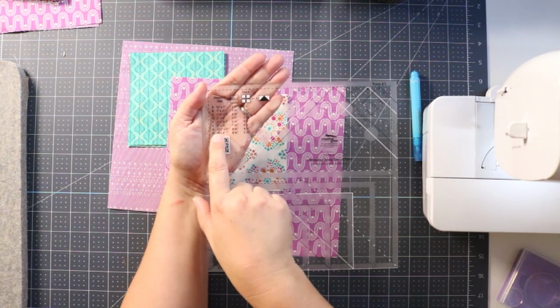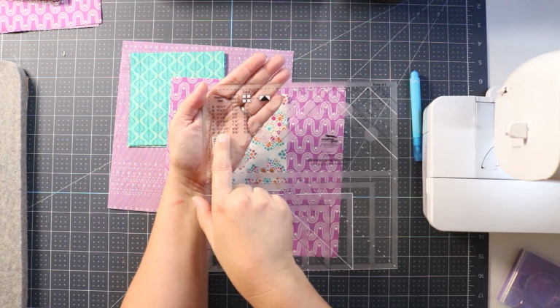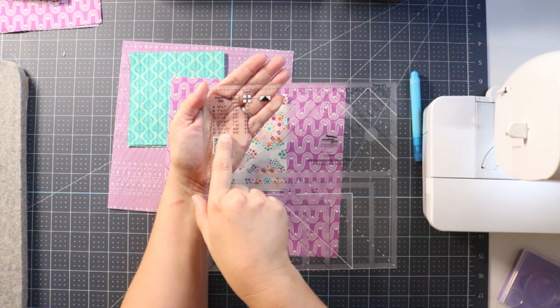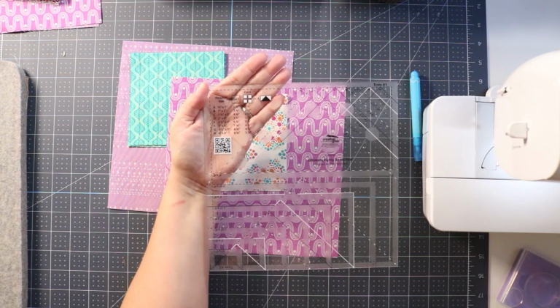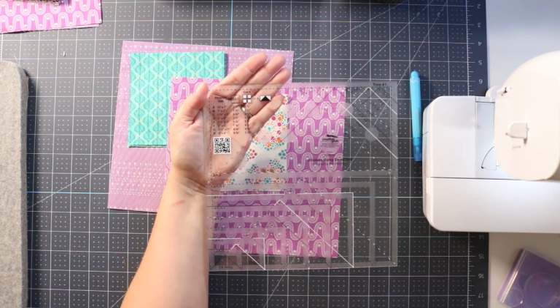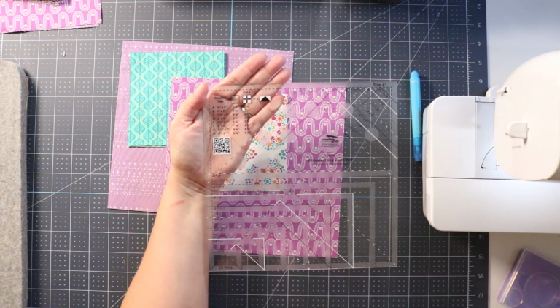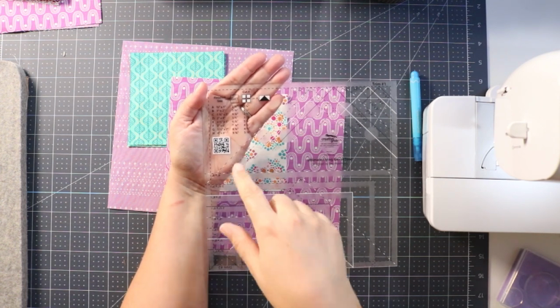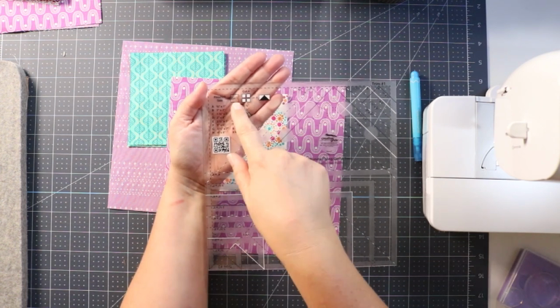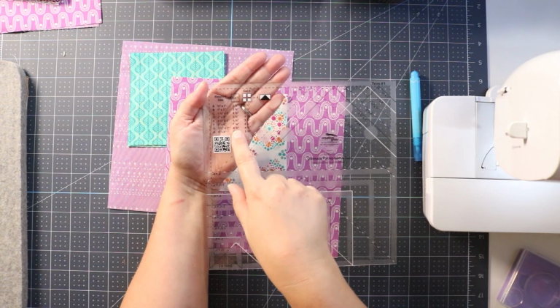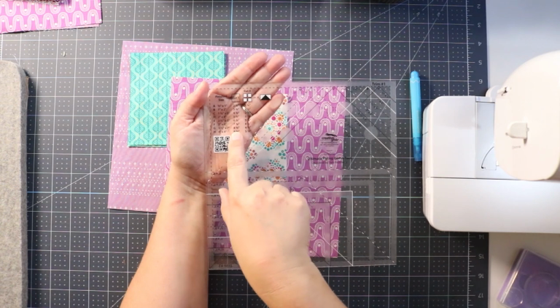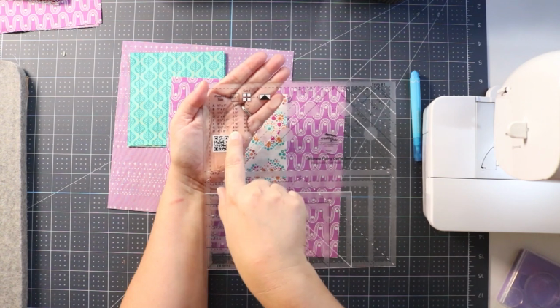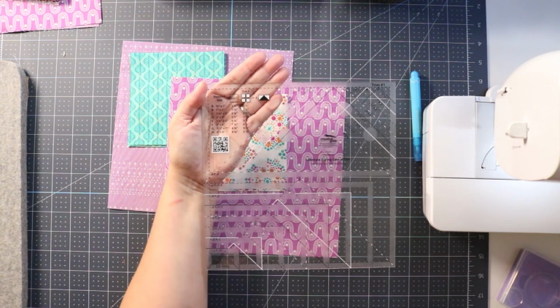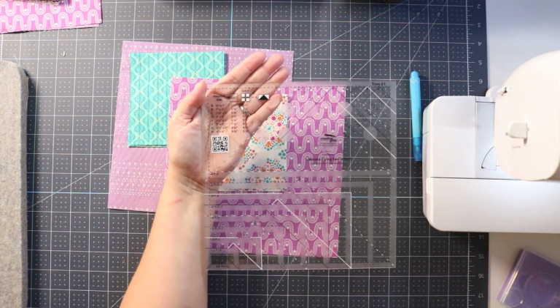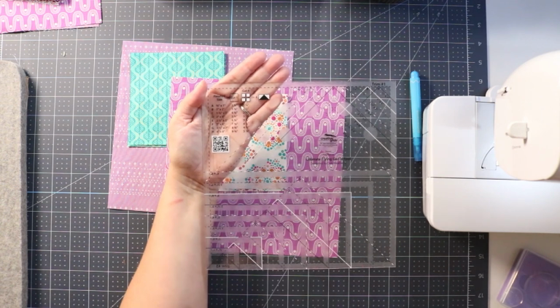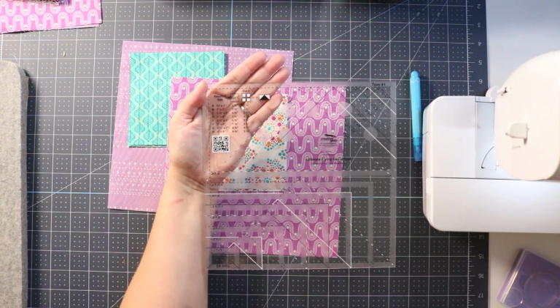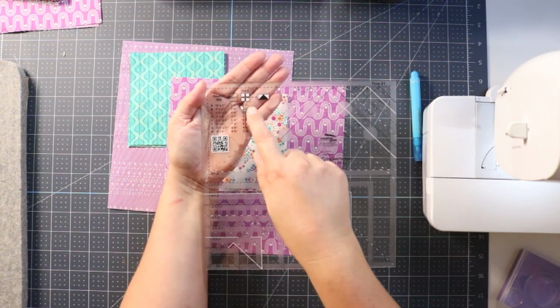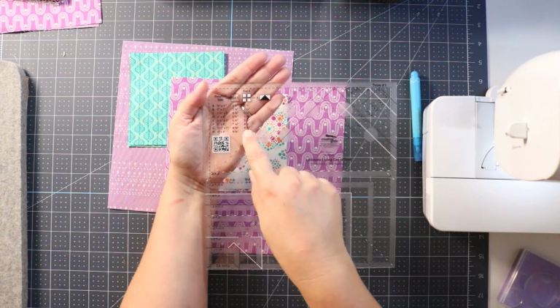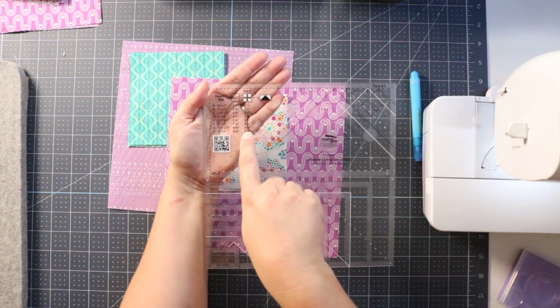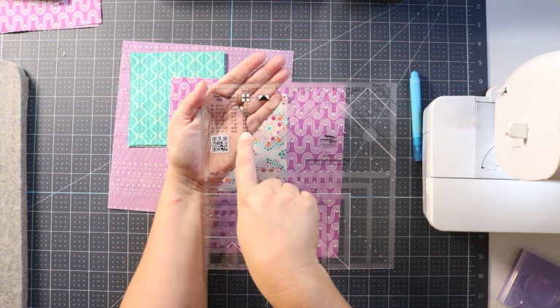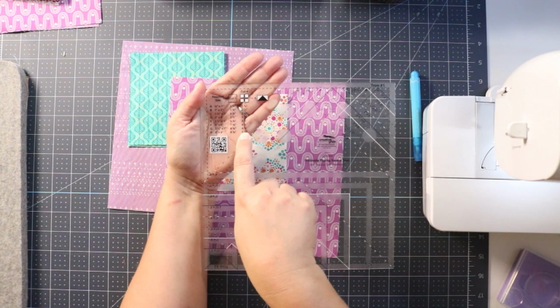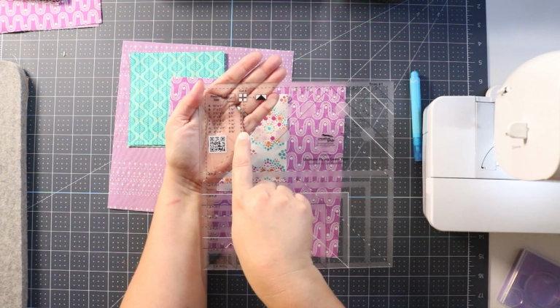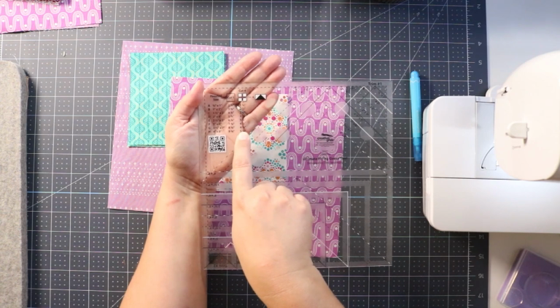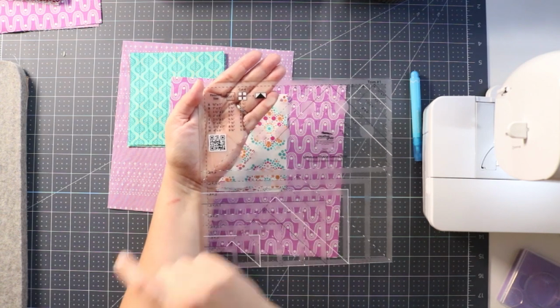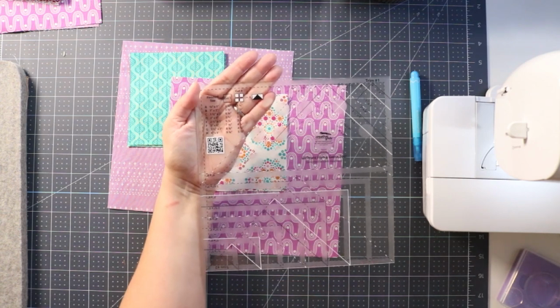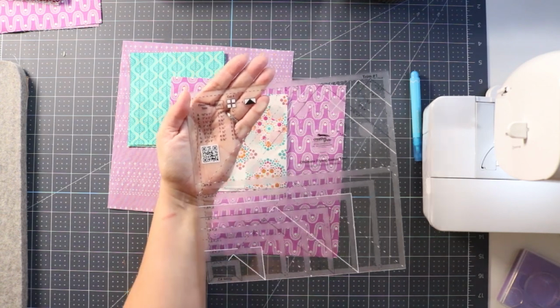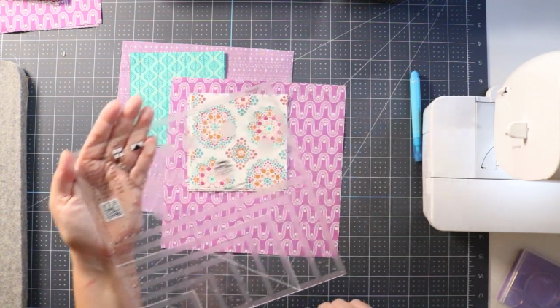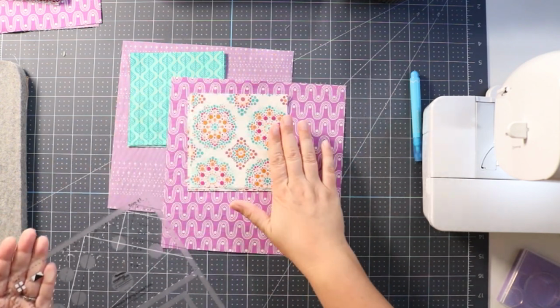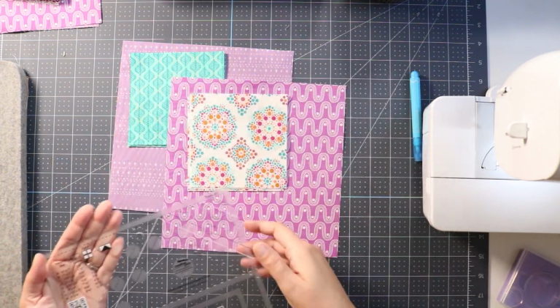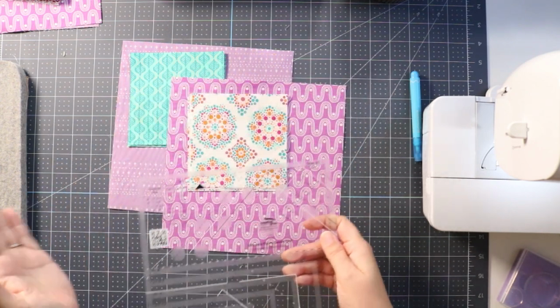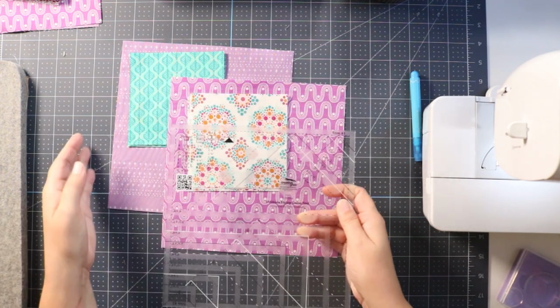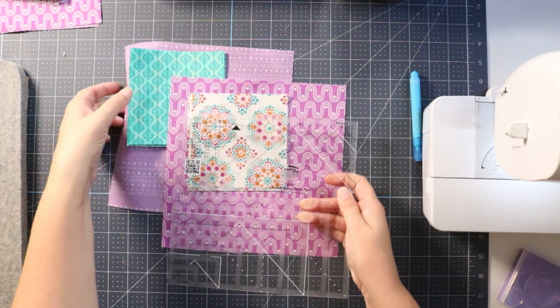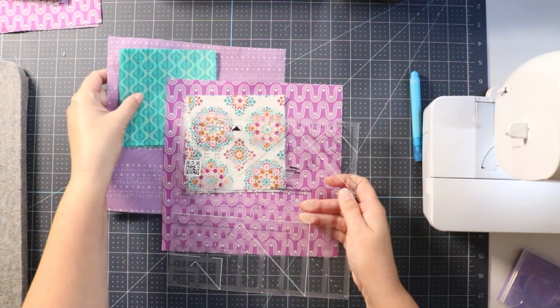Today we're making the three-and-a-half inch by seven inch finished size. You're going to cut one eight-and-three-quarter inch square and four four-and-three-quarter inch squares, and that's going to make four flying geese units. Super easy.